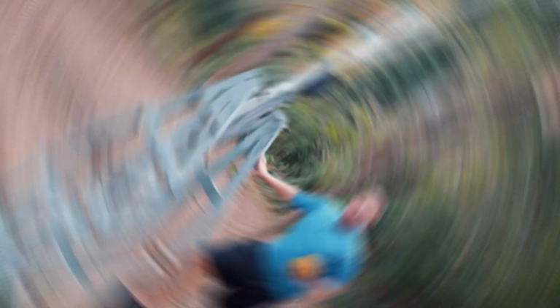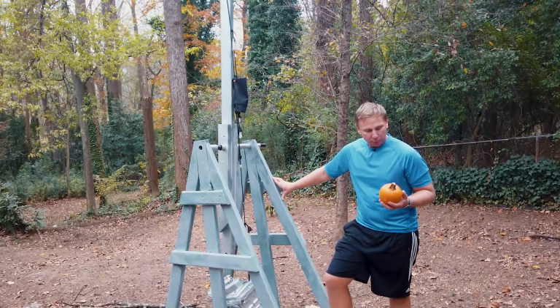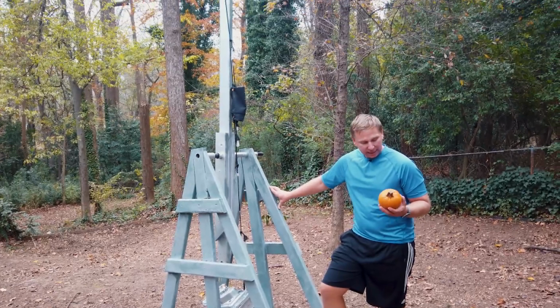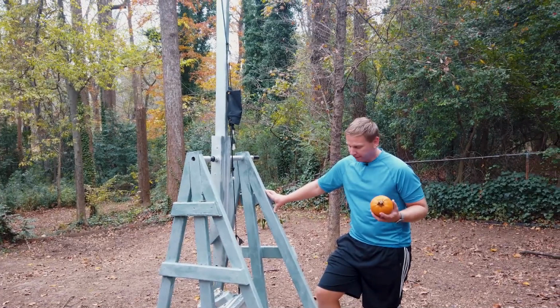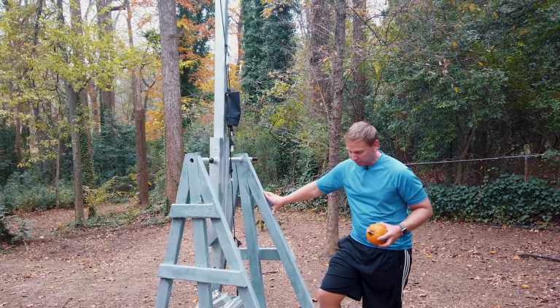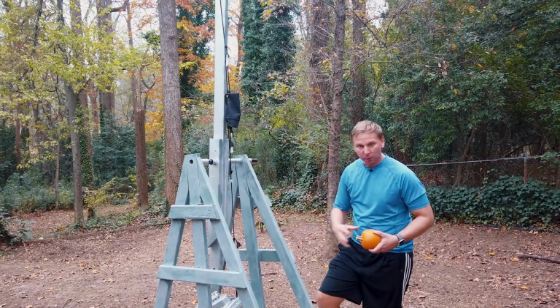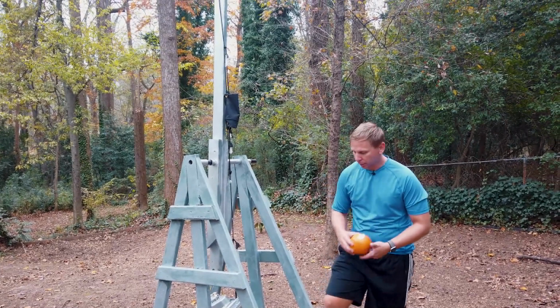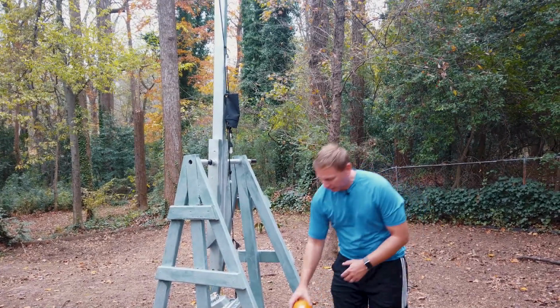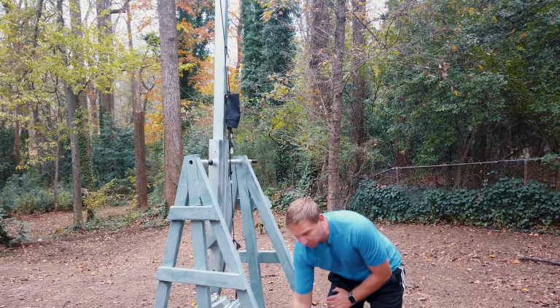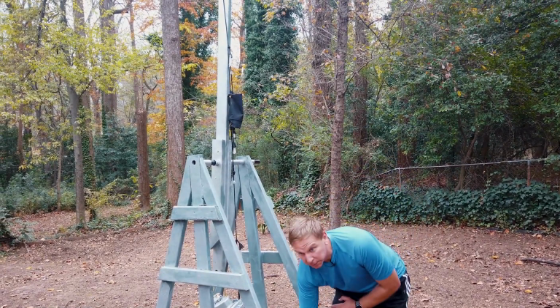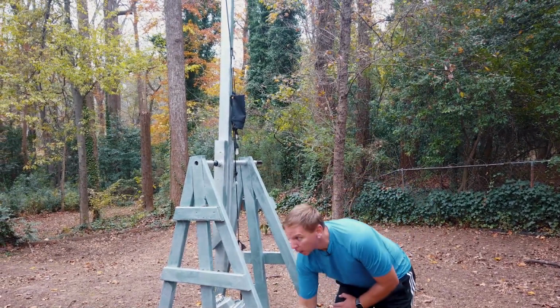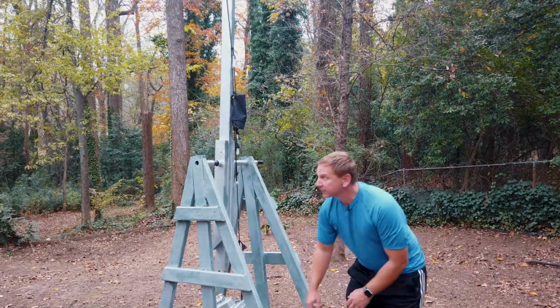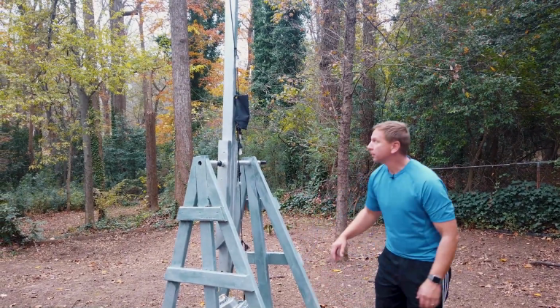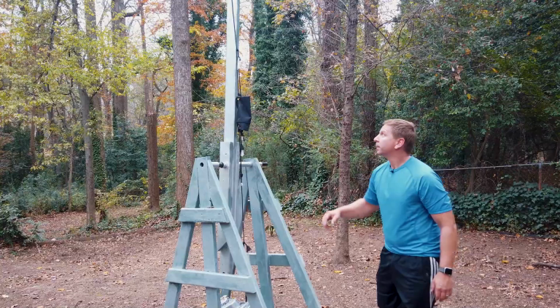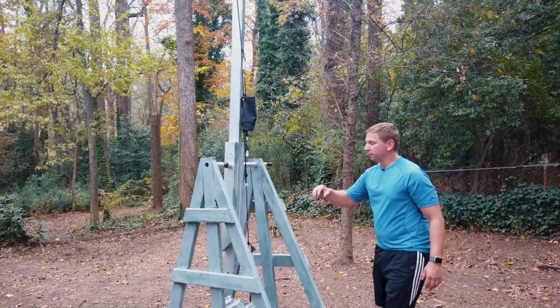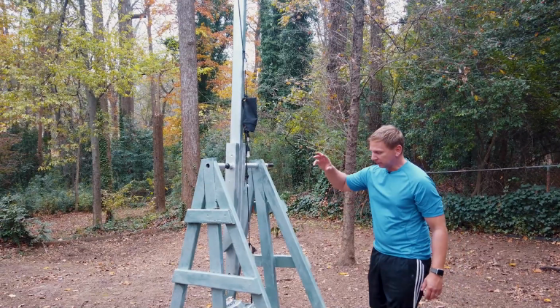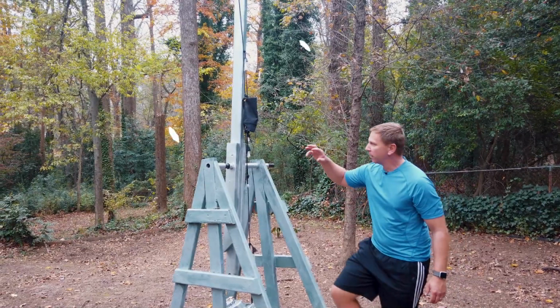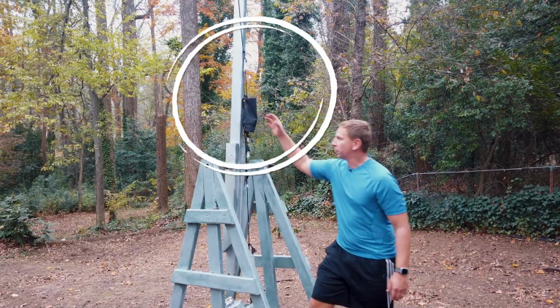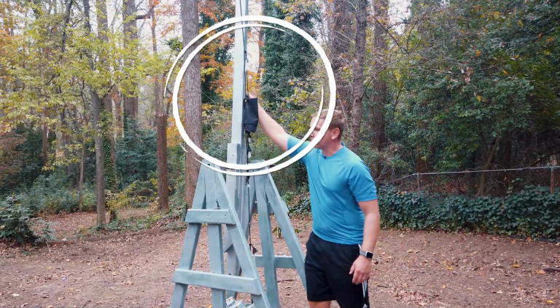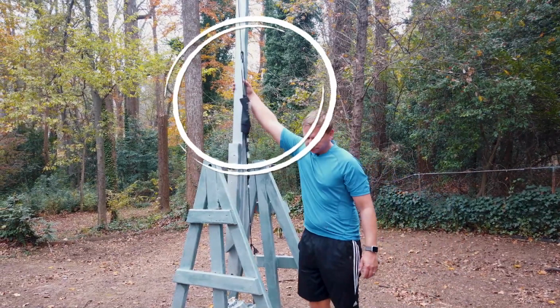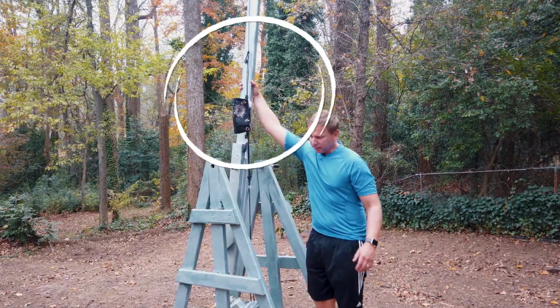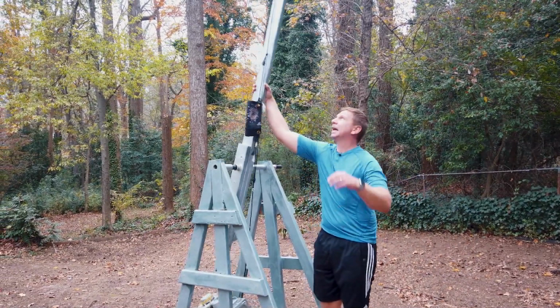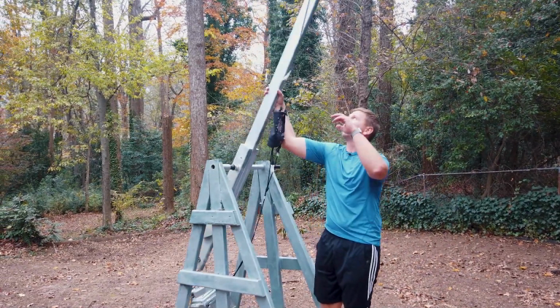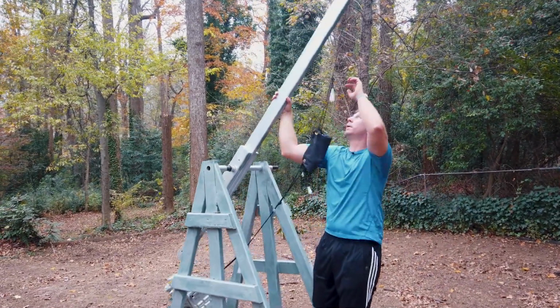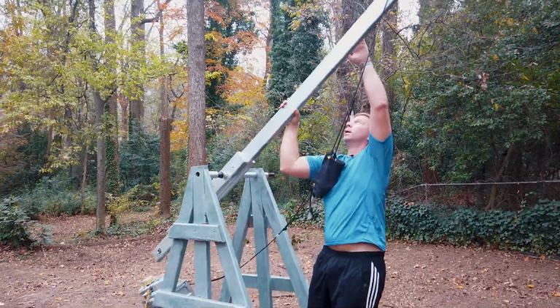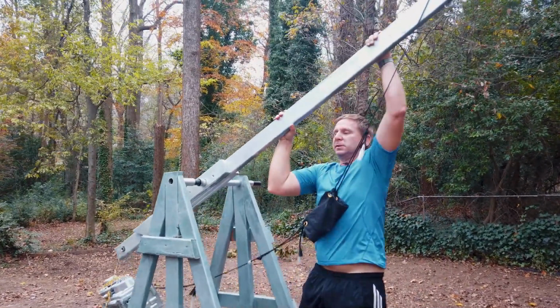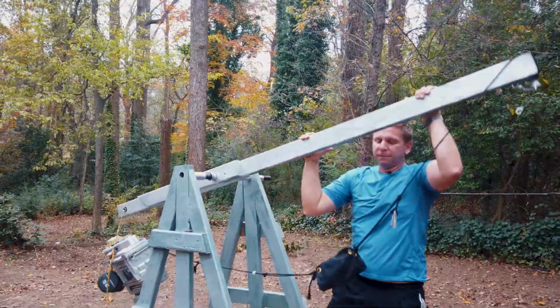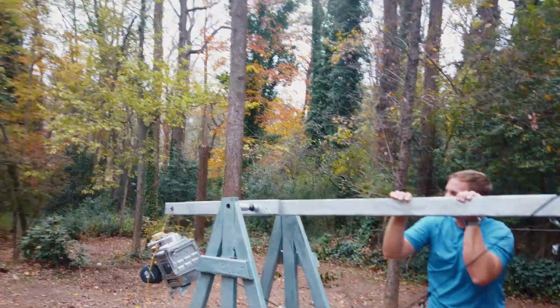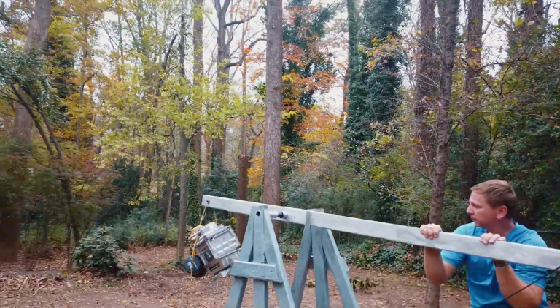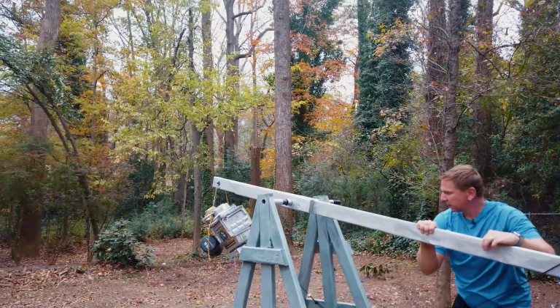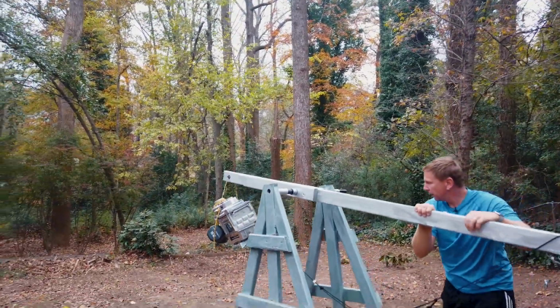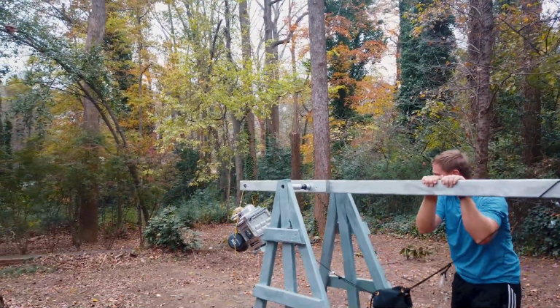From a standpoint of how it's built, I'm going to walk through a couple of key things we've learned over the last couple years. First thing I'm going to start with is the throwing arm. This is an eight foot throwing arm that's designed for these two to three pound pumpkins.